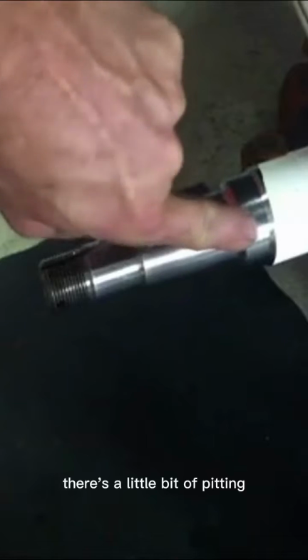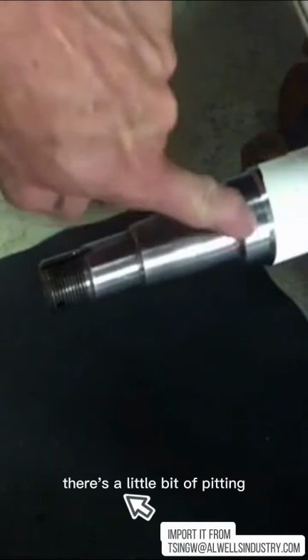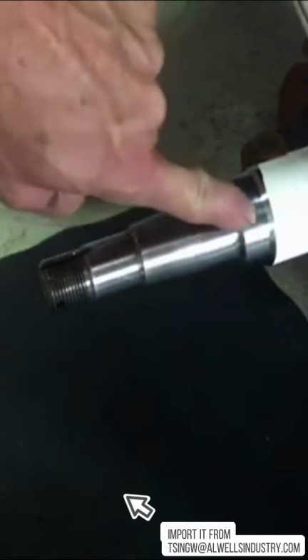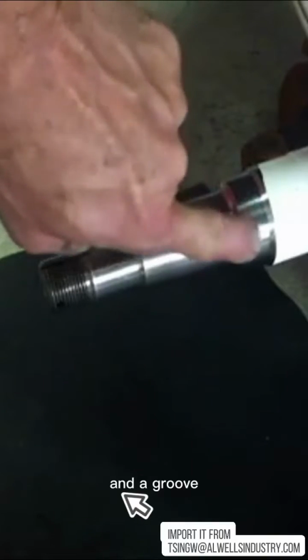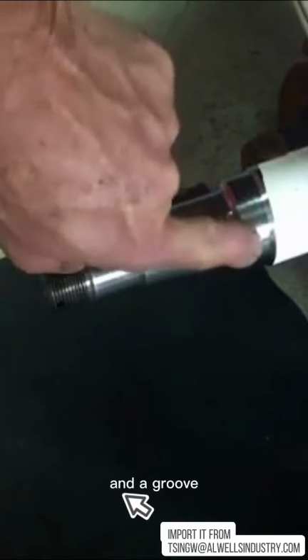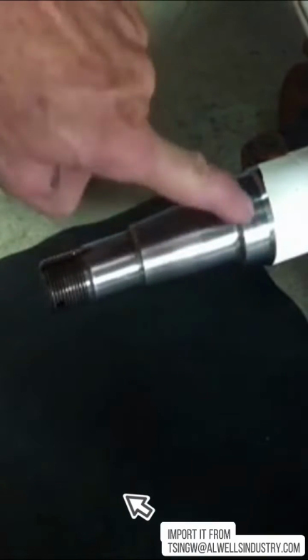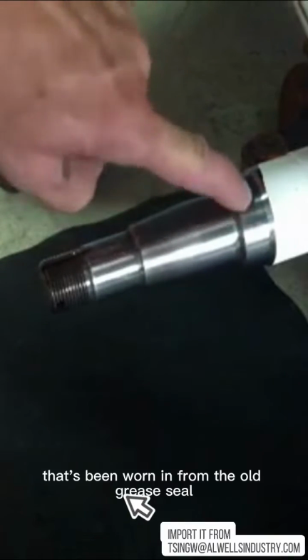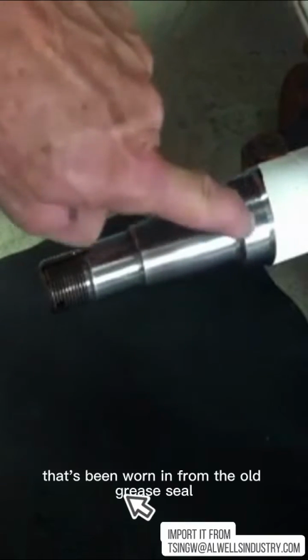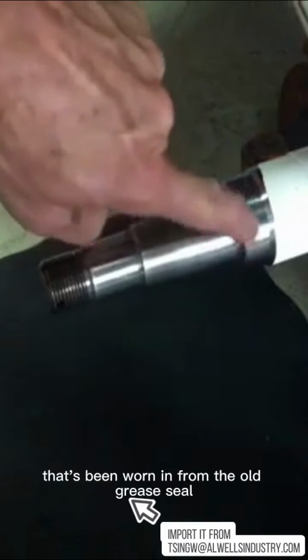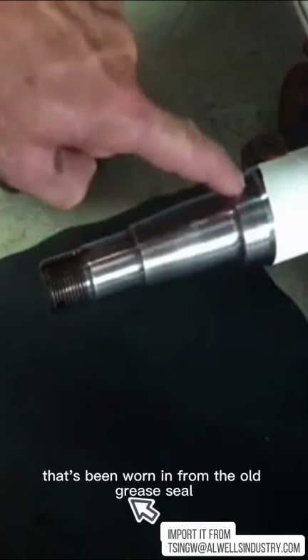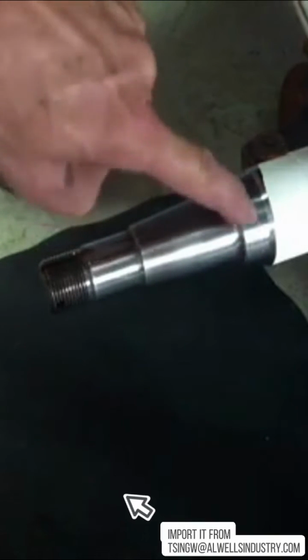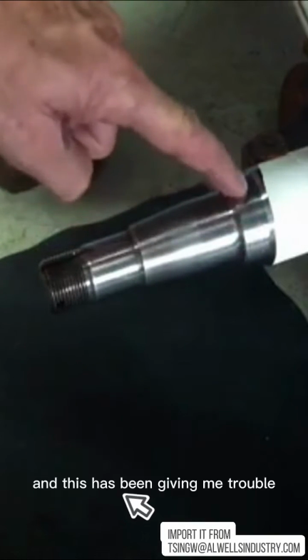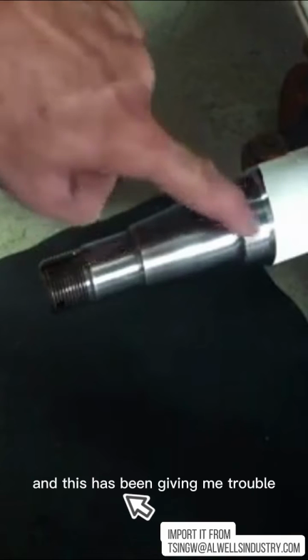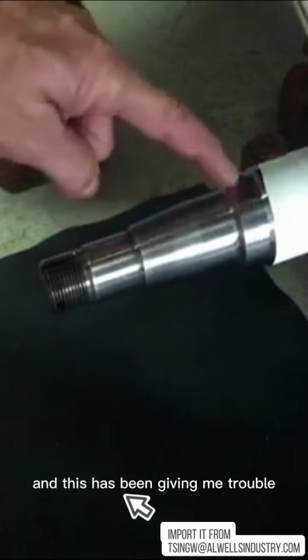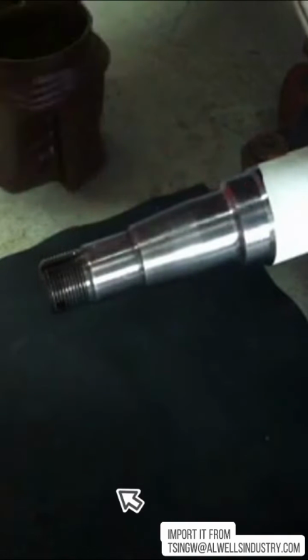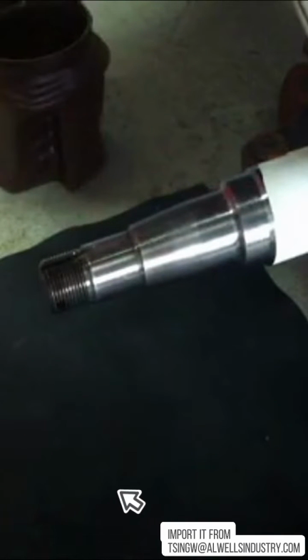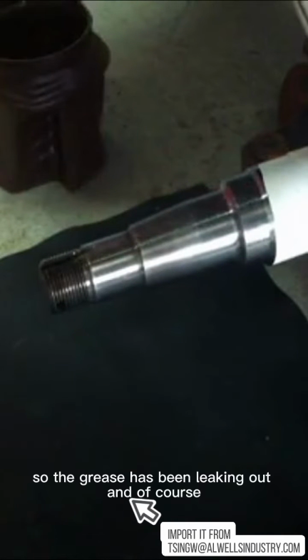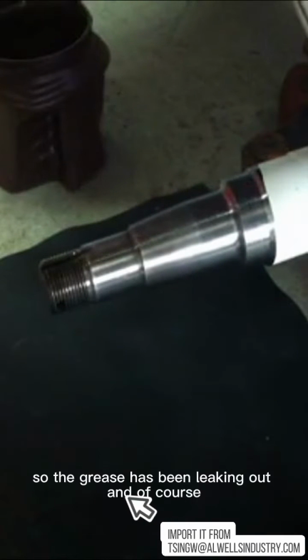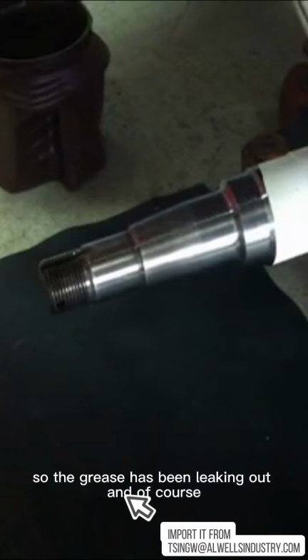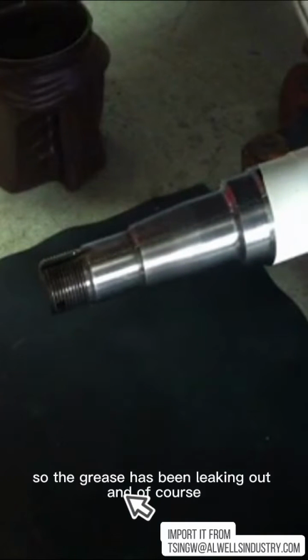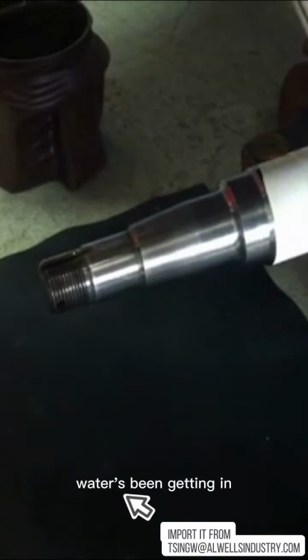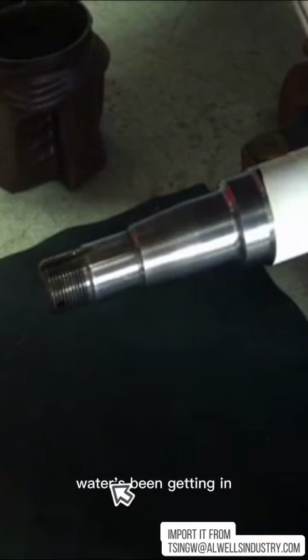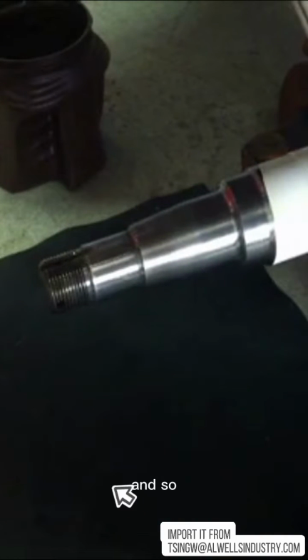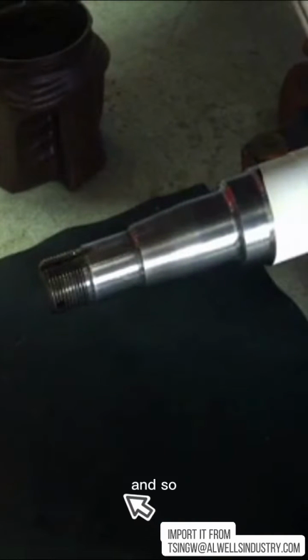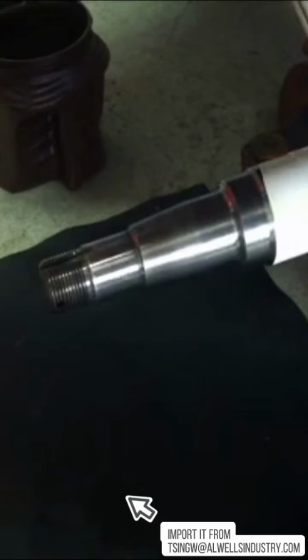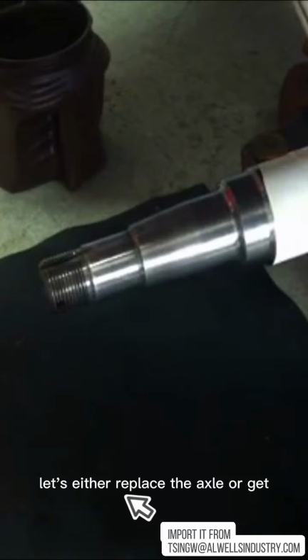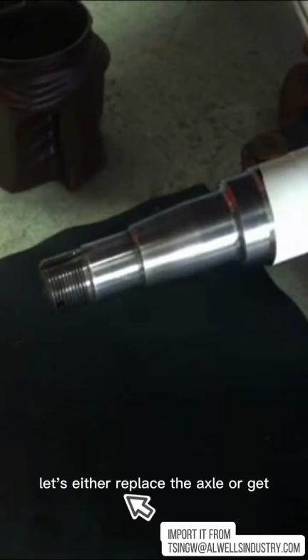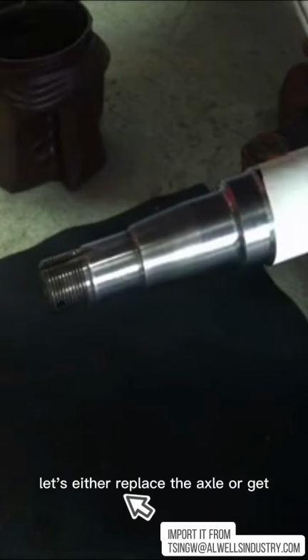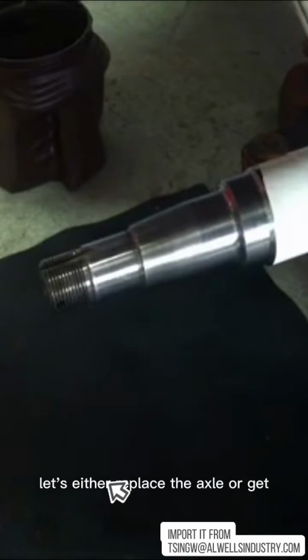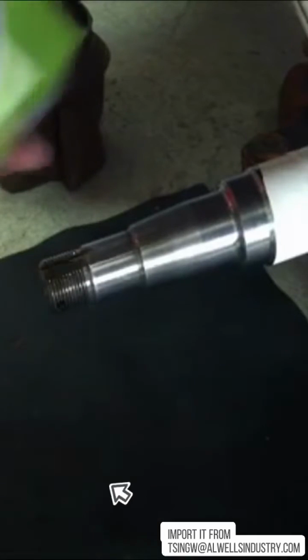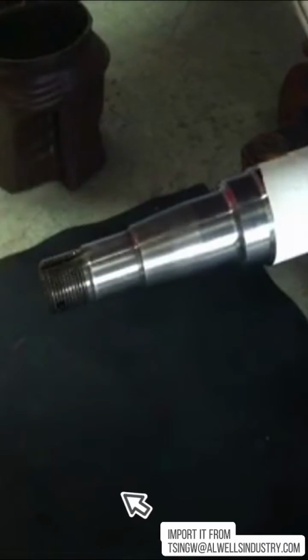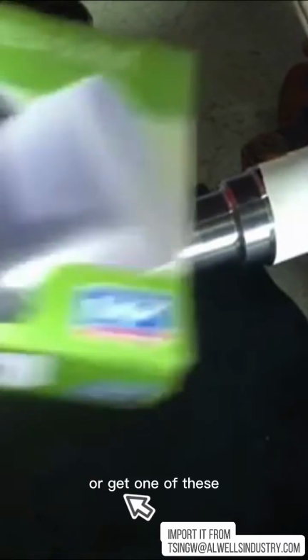There's a little bit of pitting and a groove that's been worn in from the old grease seal, and this has been giving me trouble. The grease has been leaking out and water has been getting in. So let's either replace the axle or get one of these.